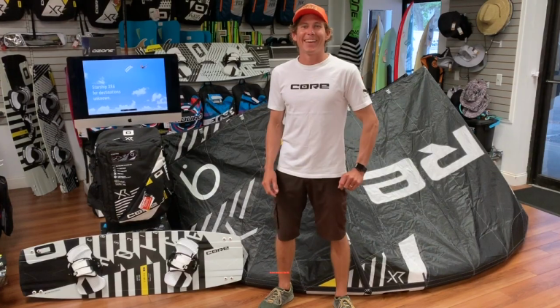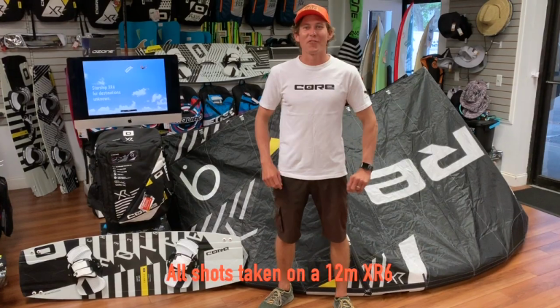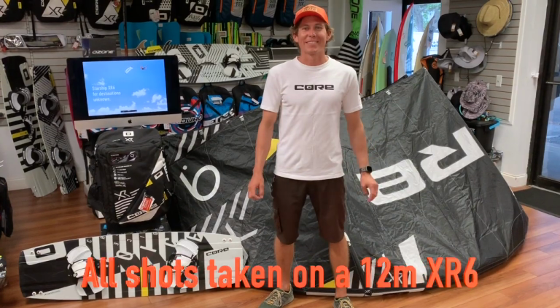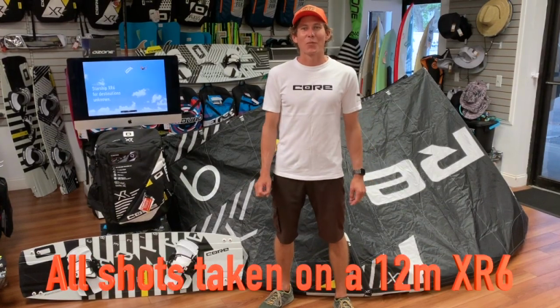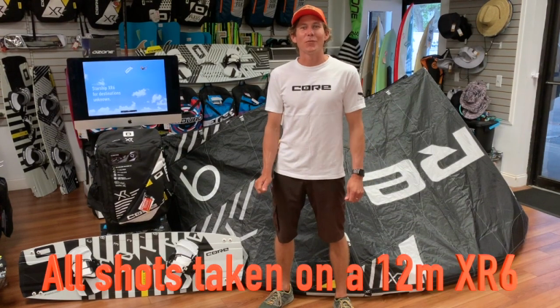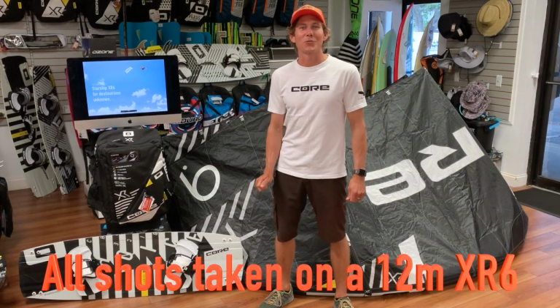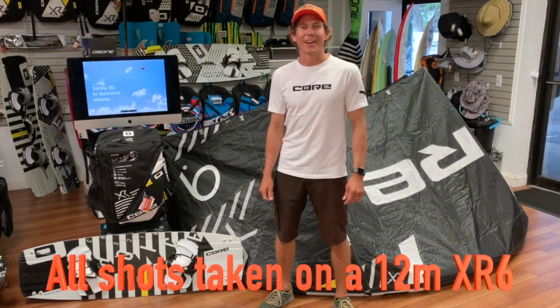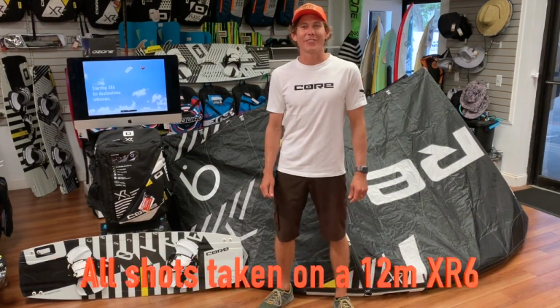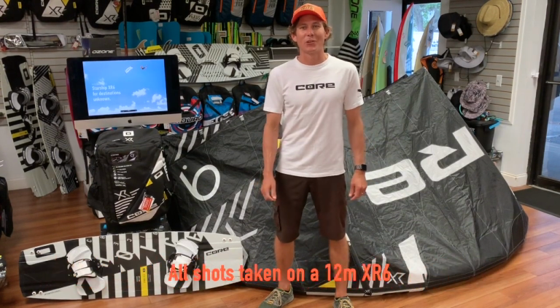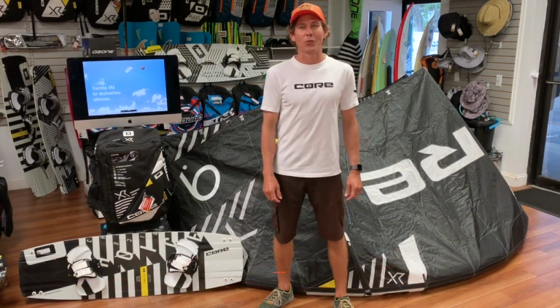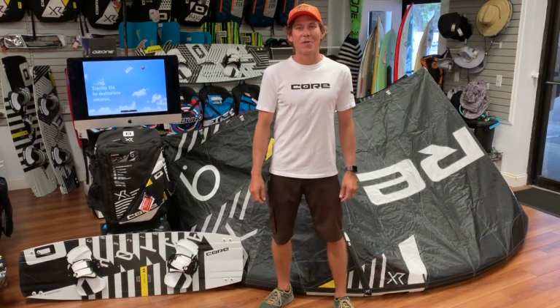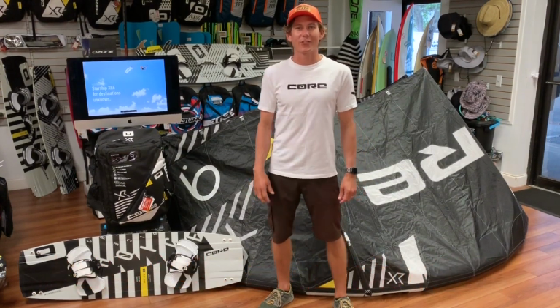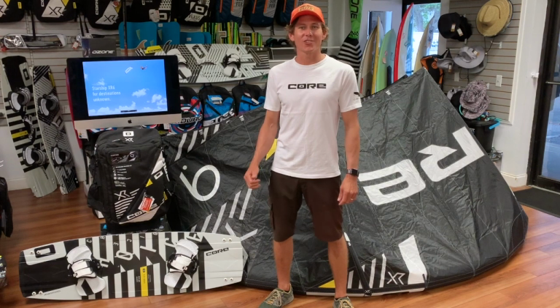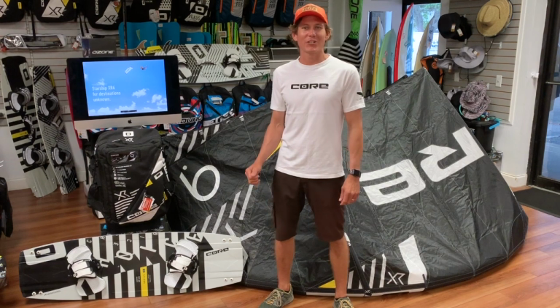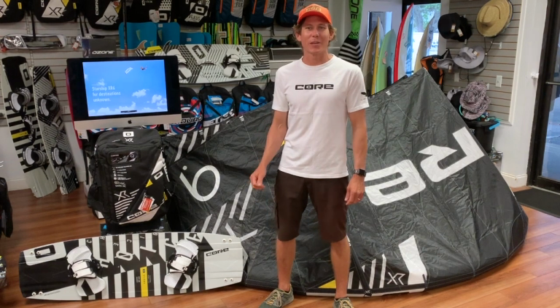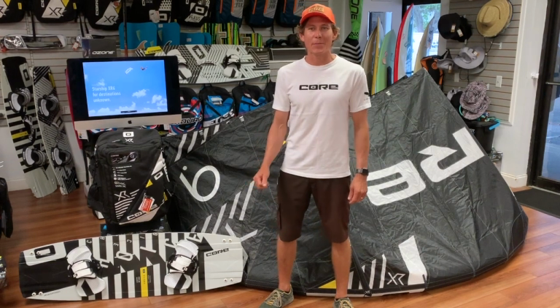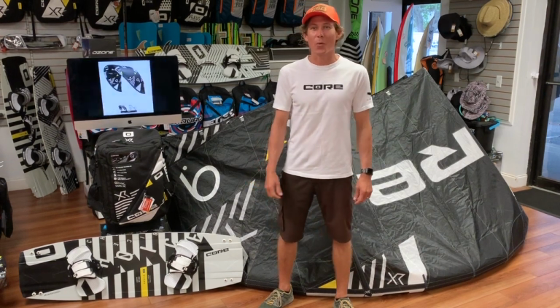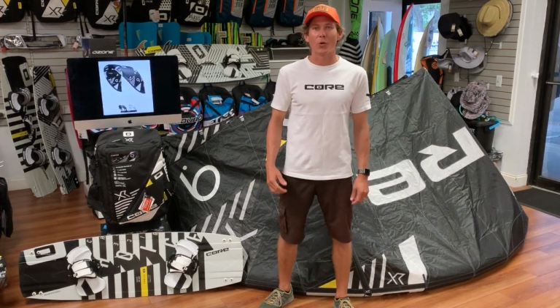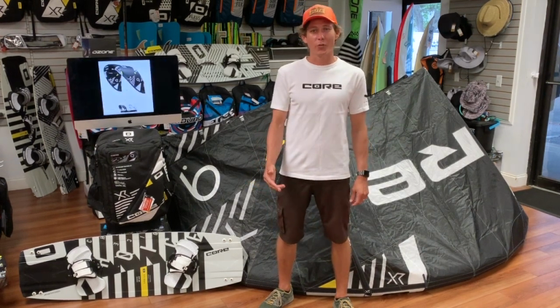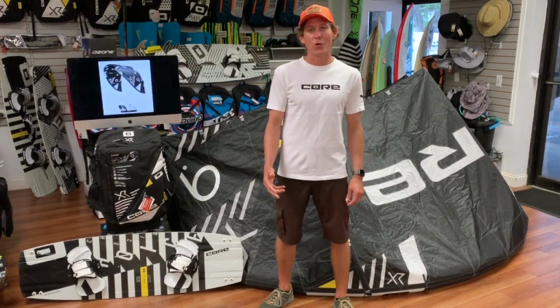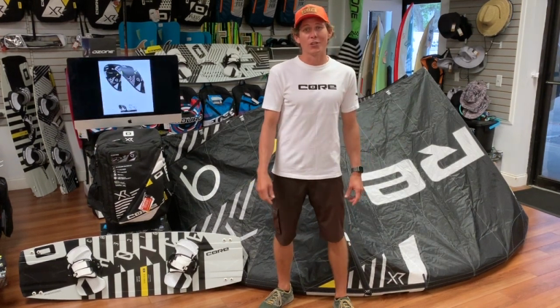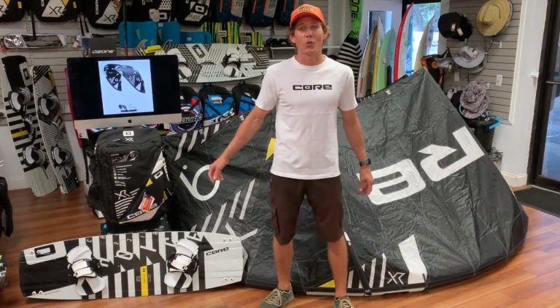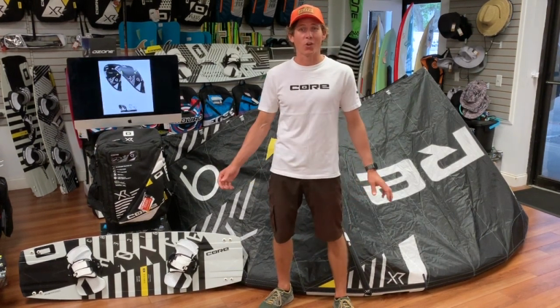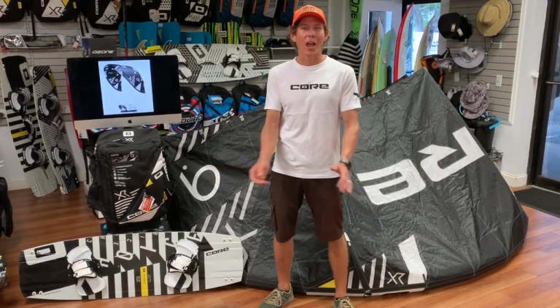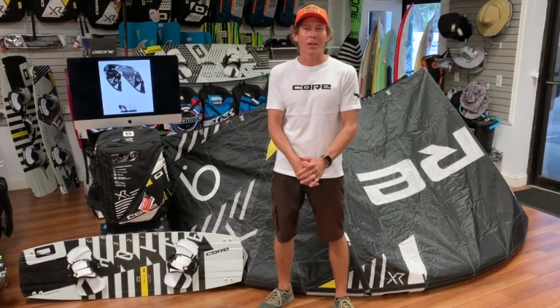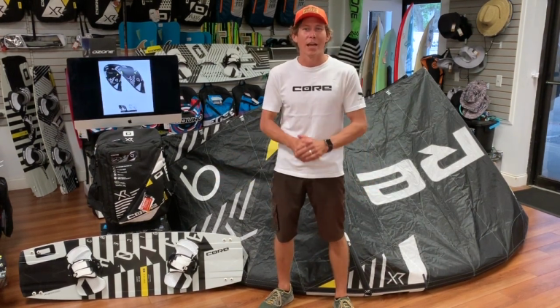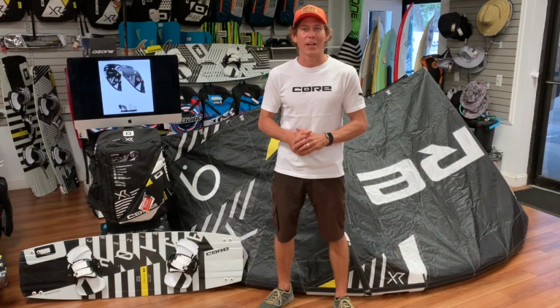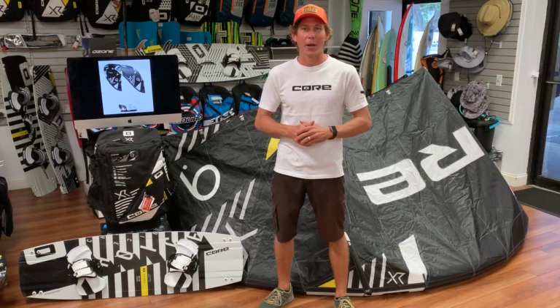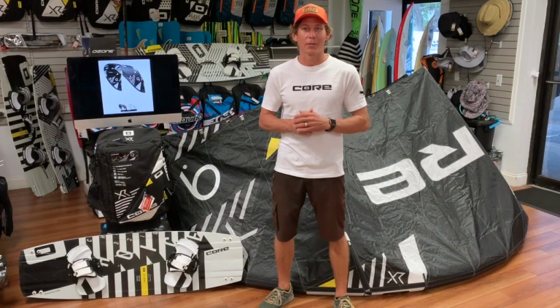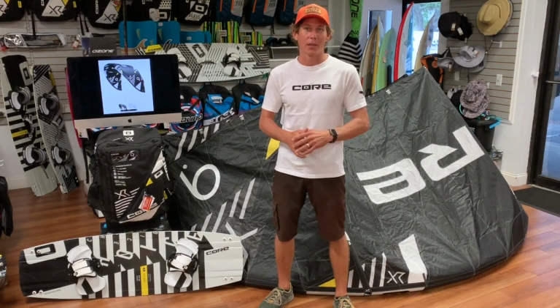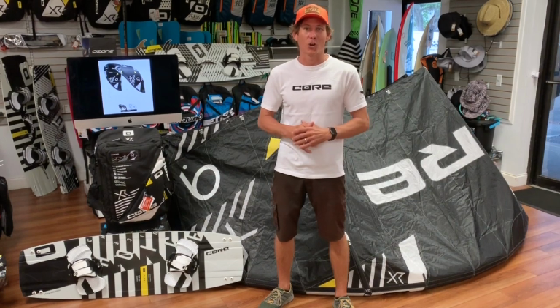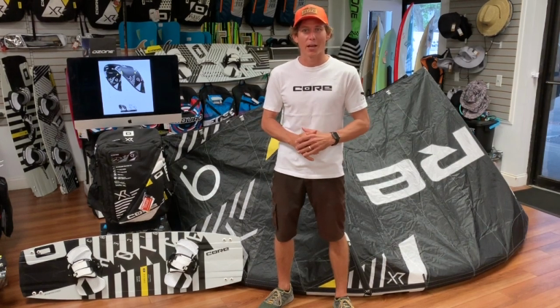Hey everyone, this is Aaron with Elite Water Sports down here in St. Petersburg, Florida, and I have the XR6 behind me. I want to do a quick review and show you what Core Kiteboarding has changed about the XR lineup.